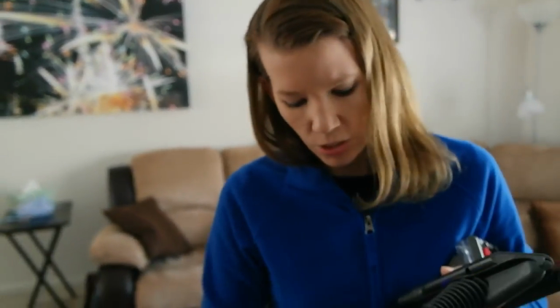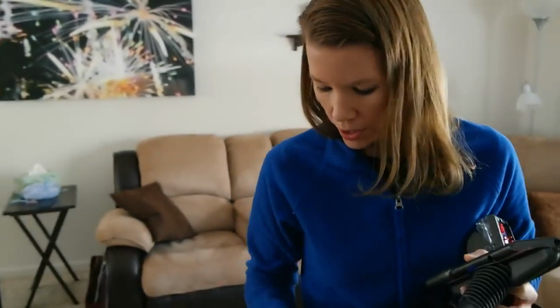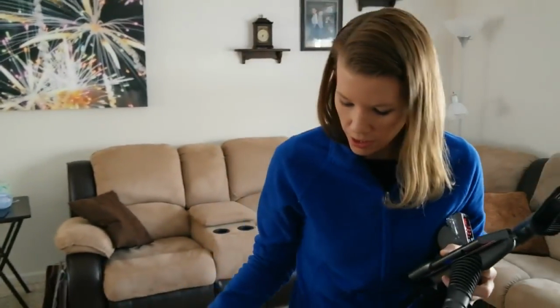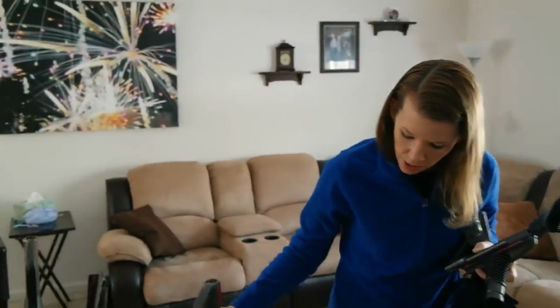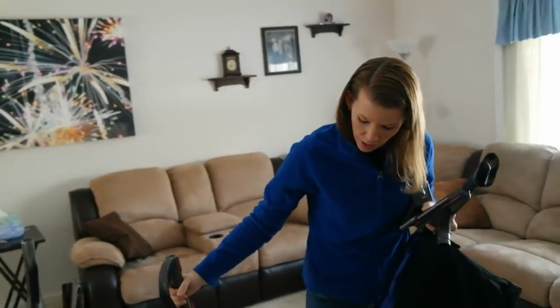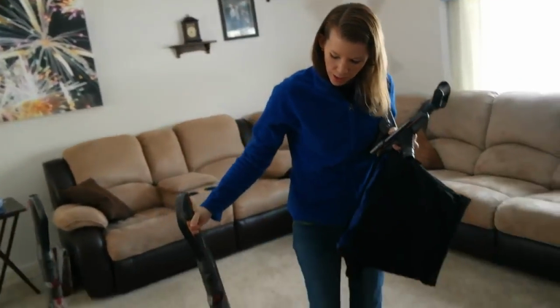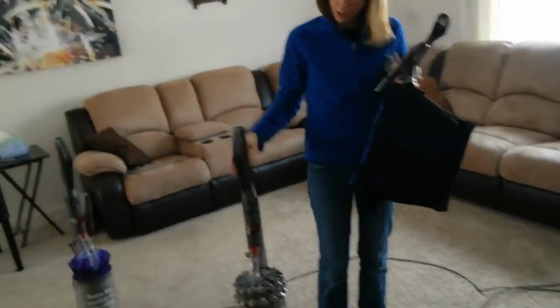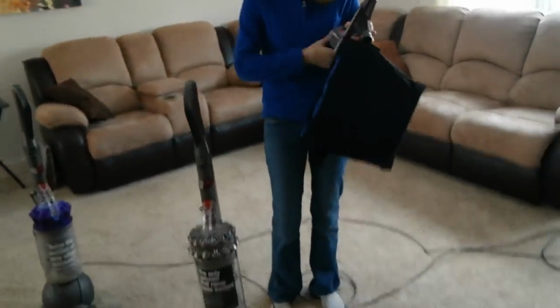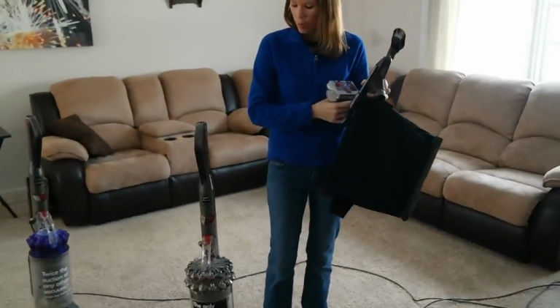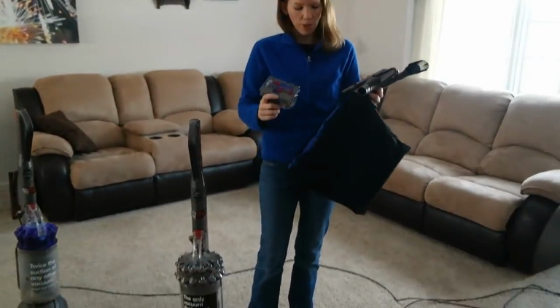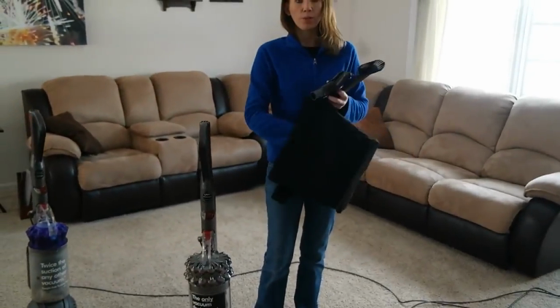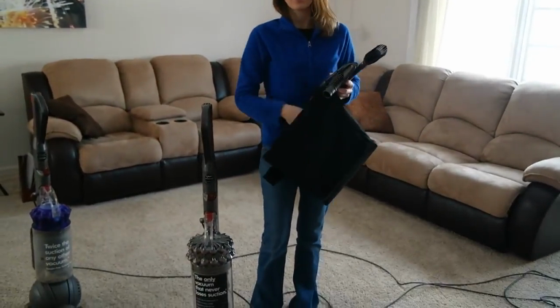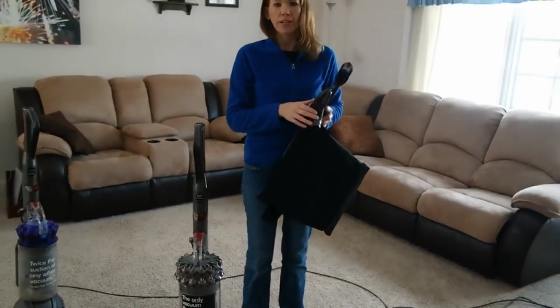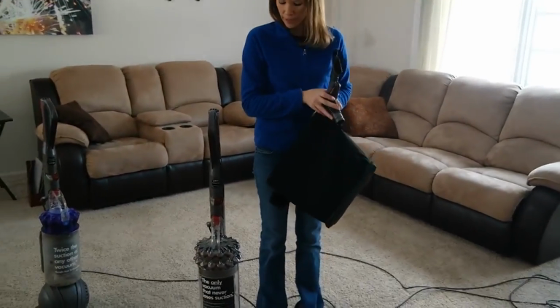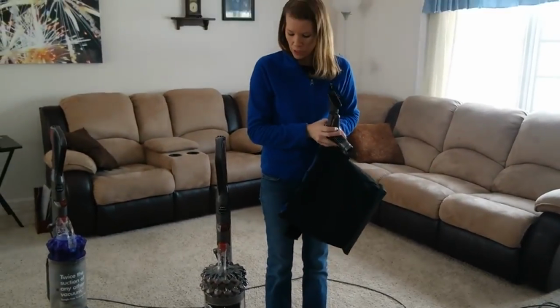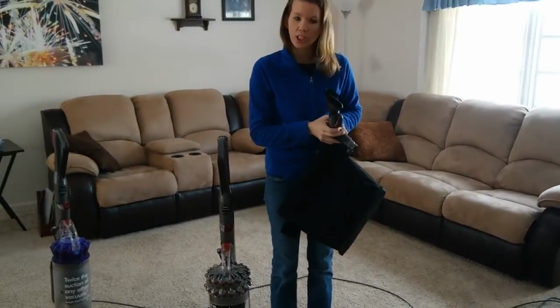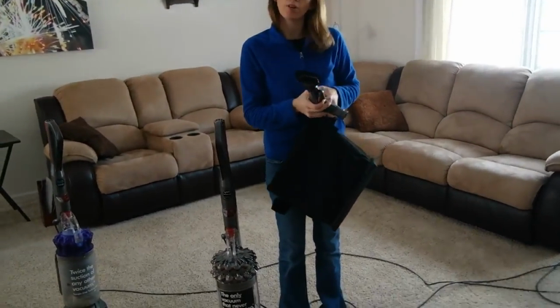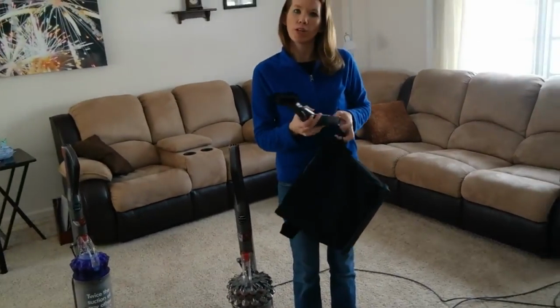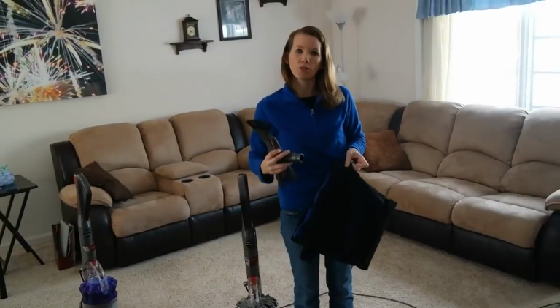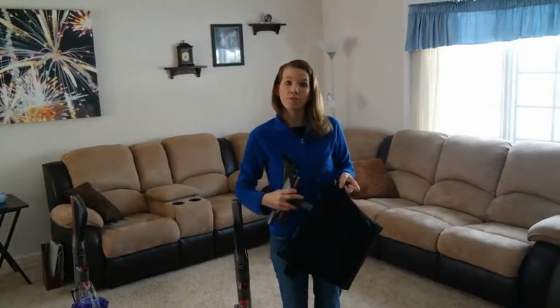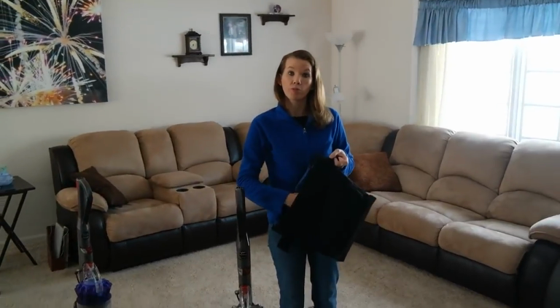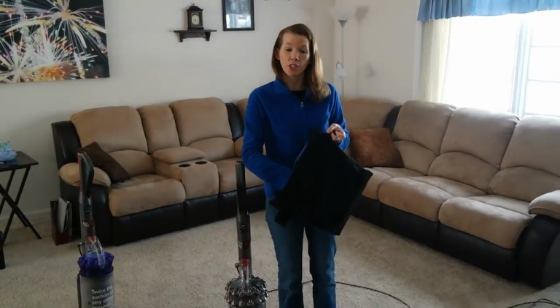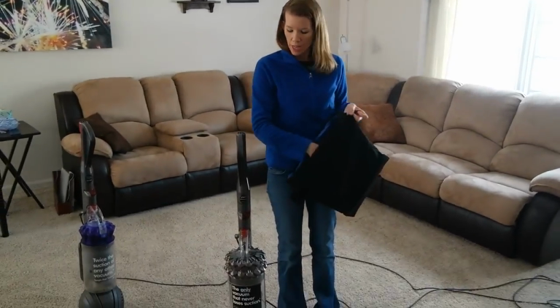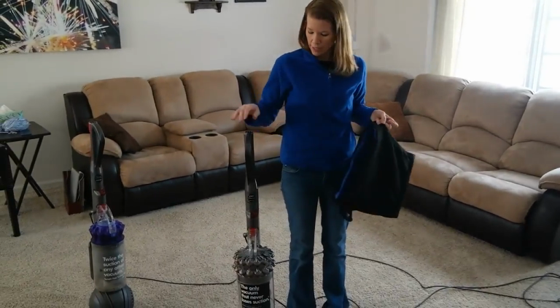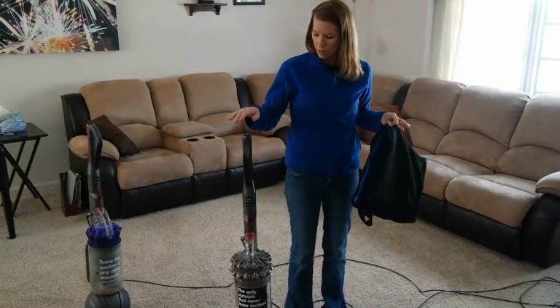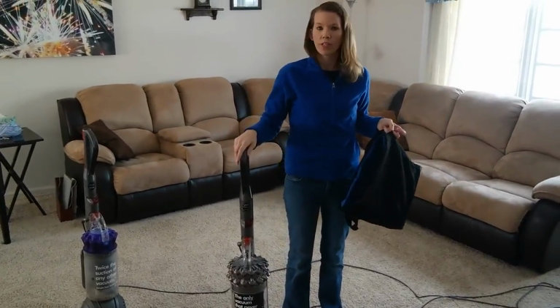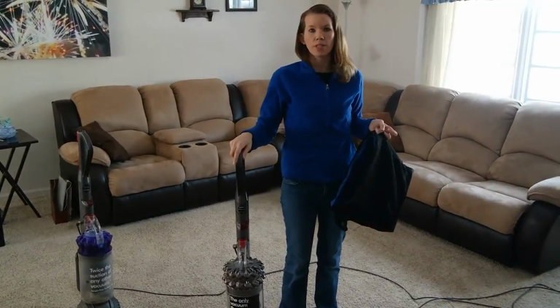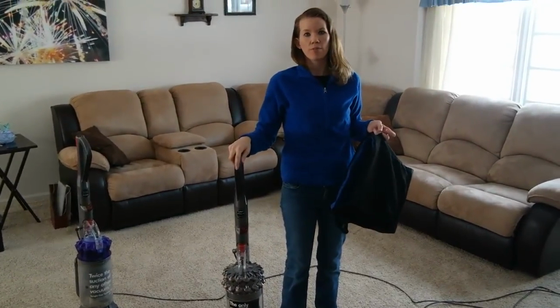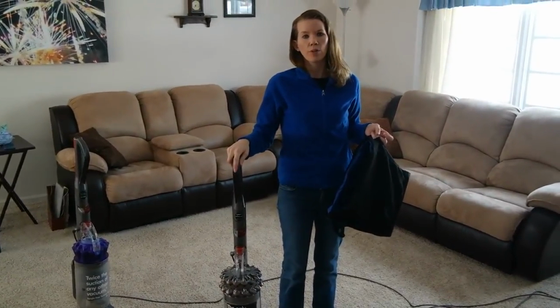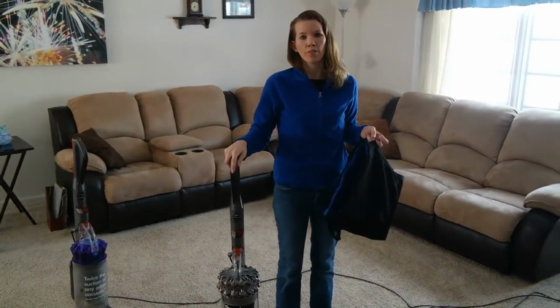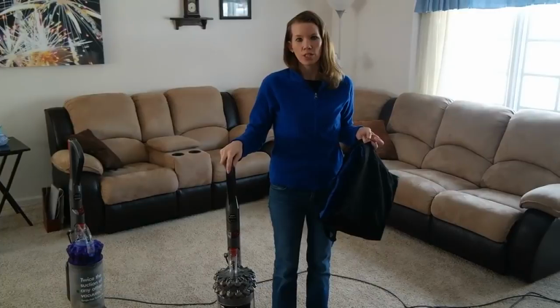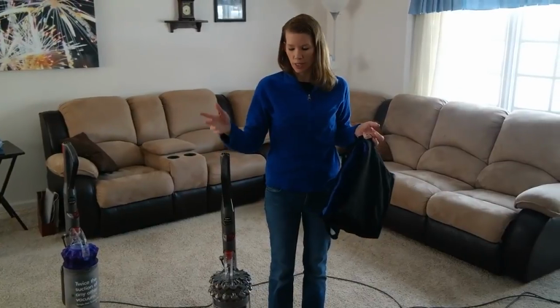So that's the Dyson Cinetic Big Ball Animal and Allergy Vacuum, and you can check out our review on 2Wired2Tired for more information. Leave any comments or questions you have below.